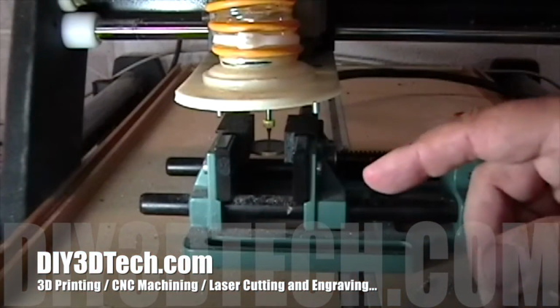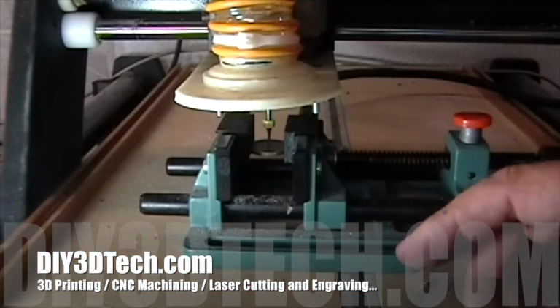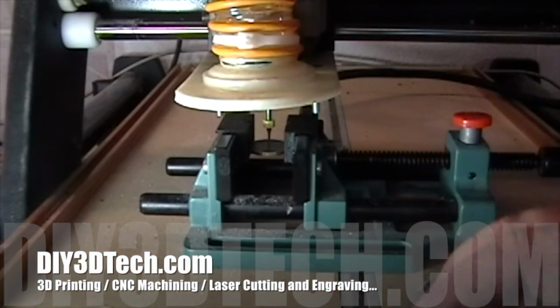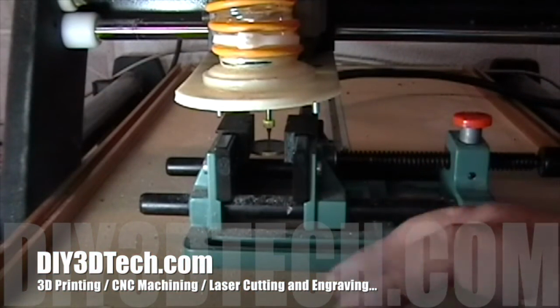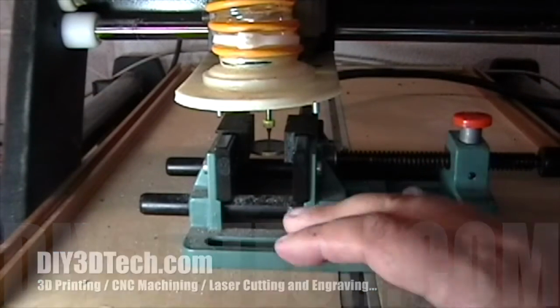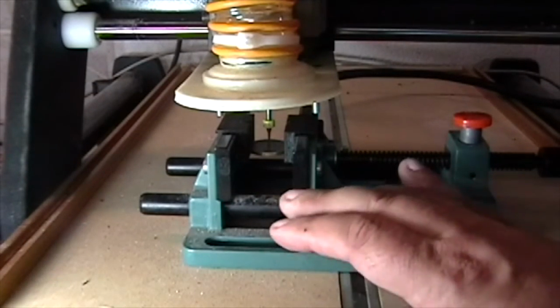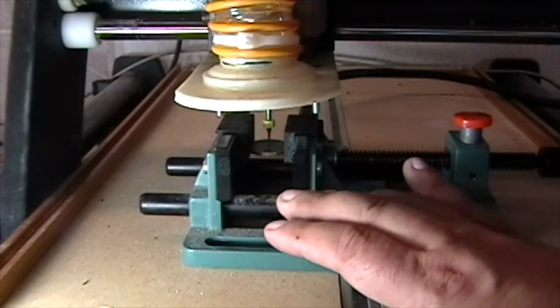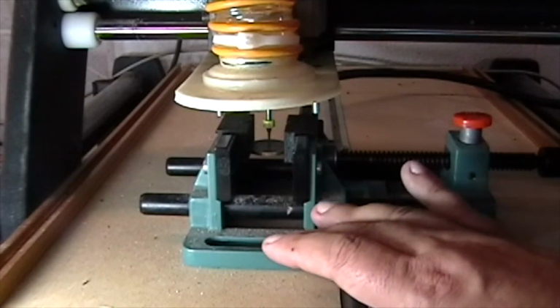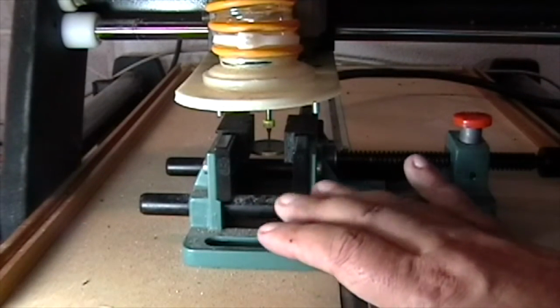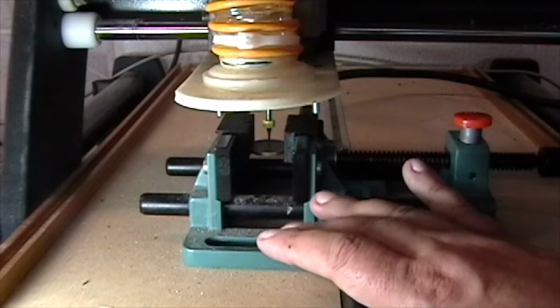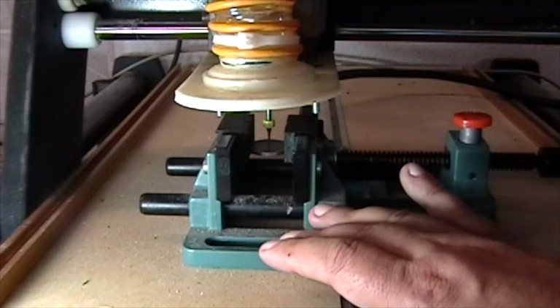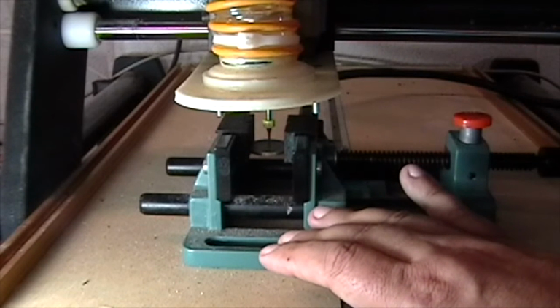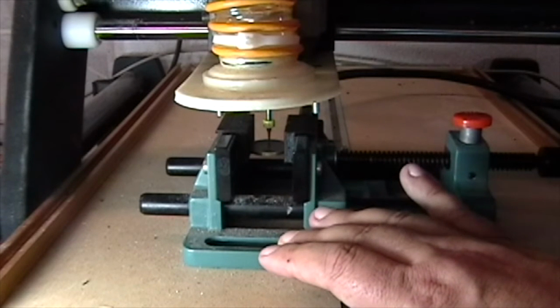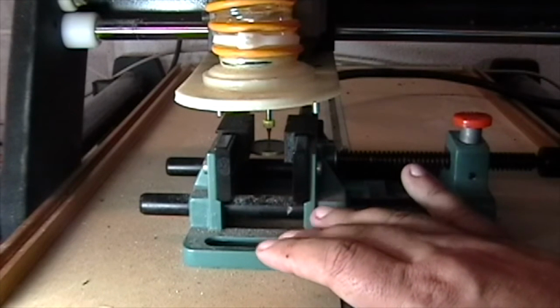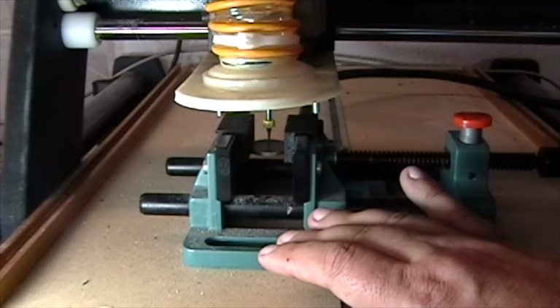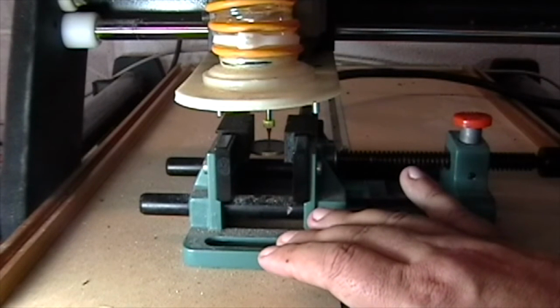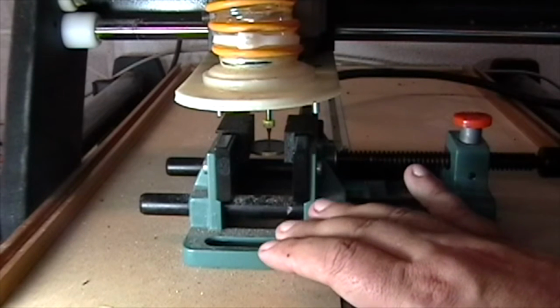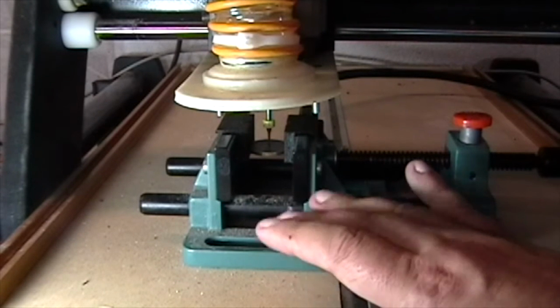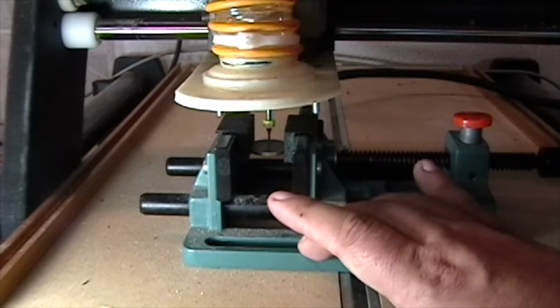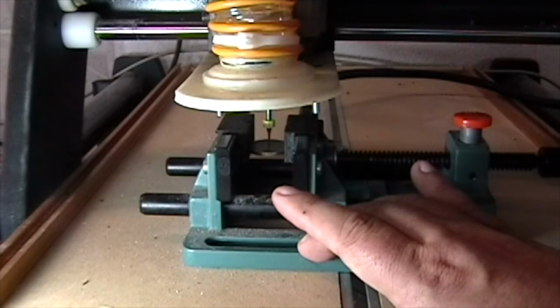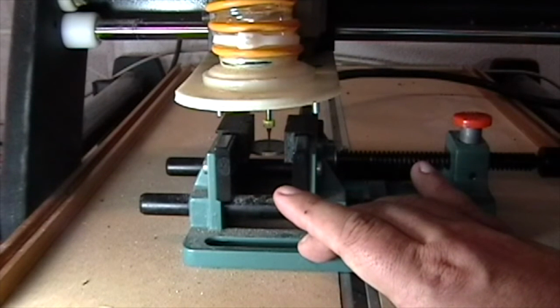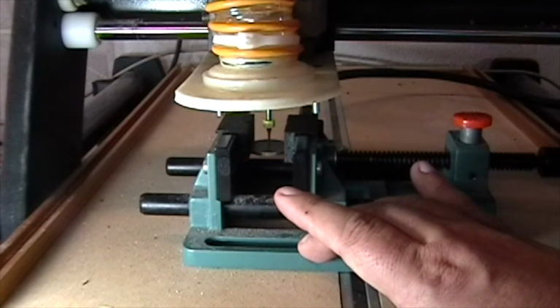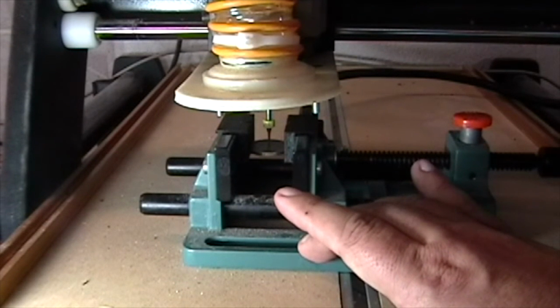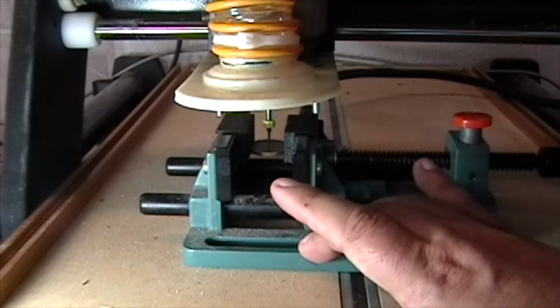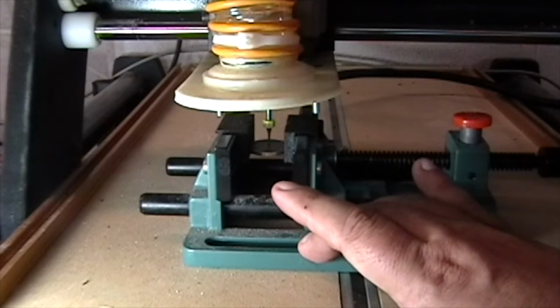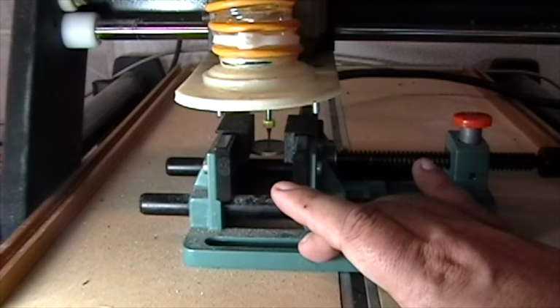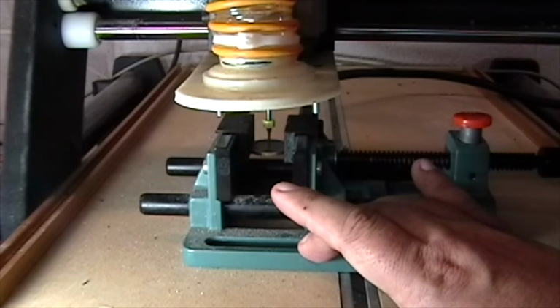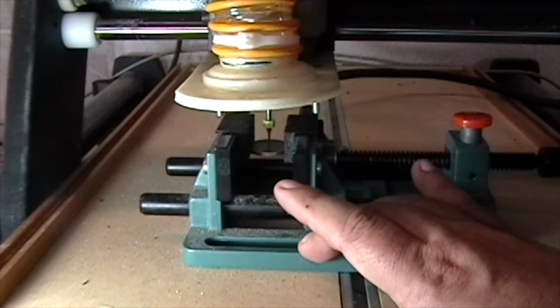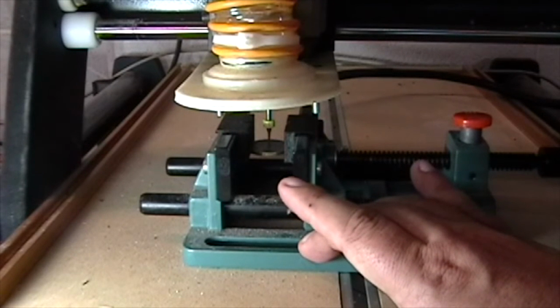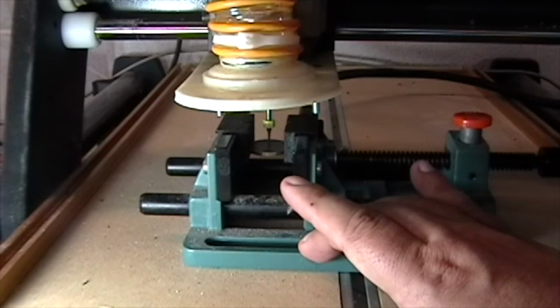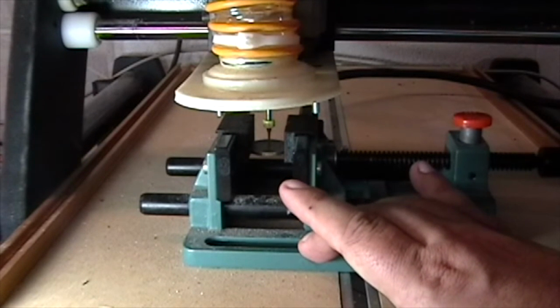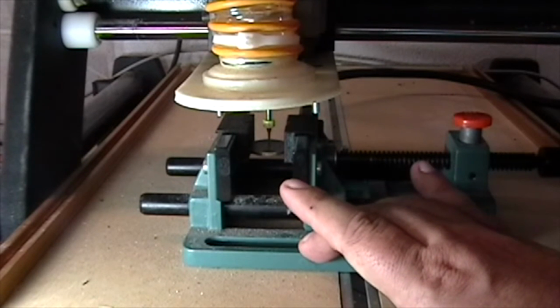Welcome to this episode of DIY3DTech.com. In this episode, we're going to be following up our last one where we engraved a coin. This time we're going to attempt to cut it out.